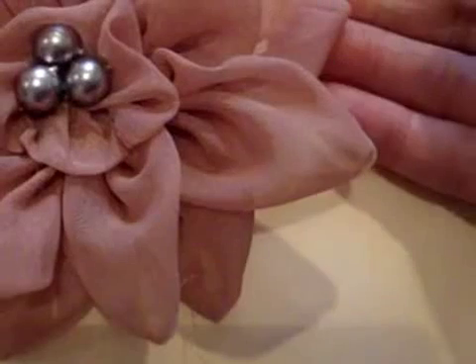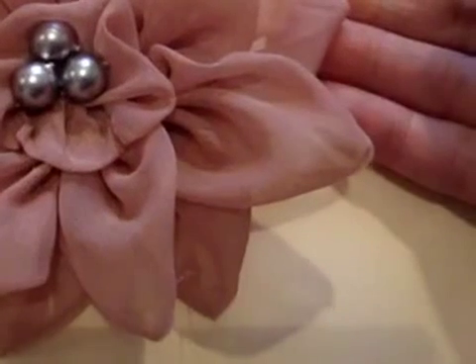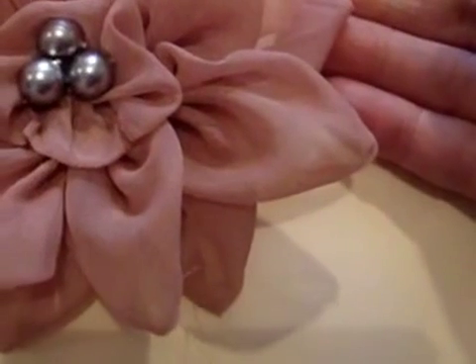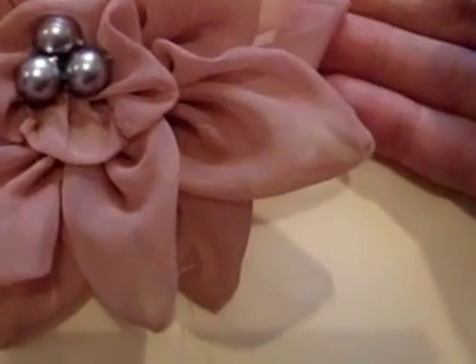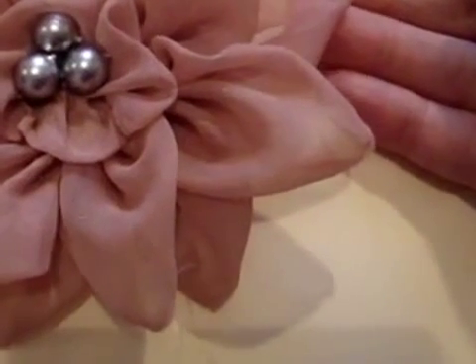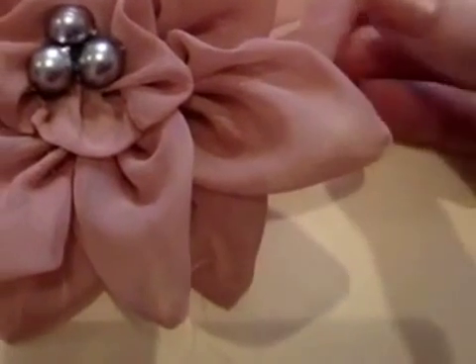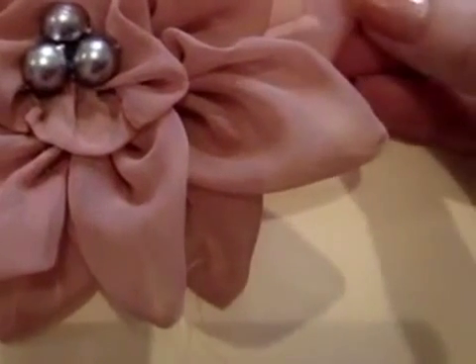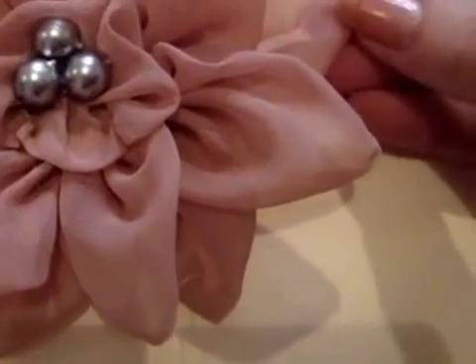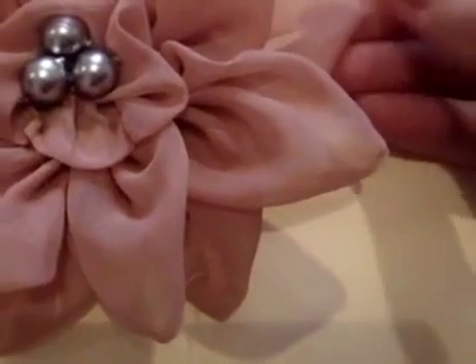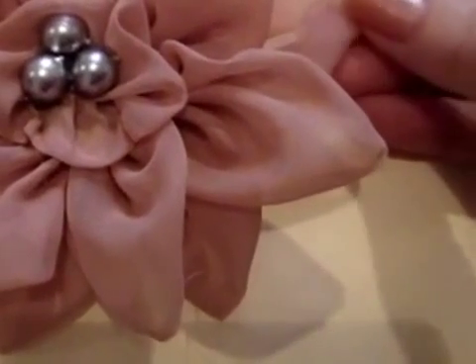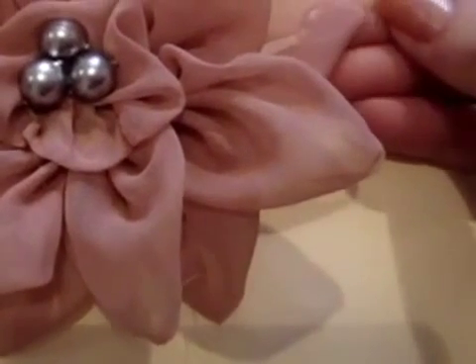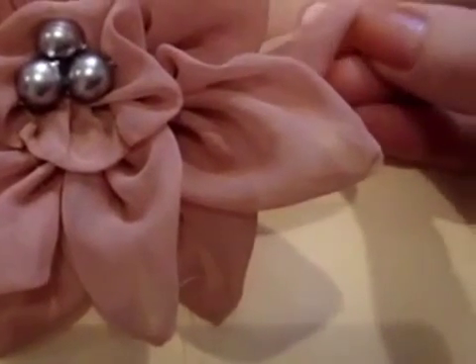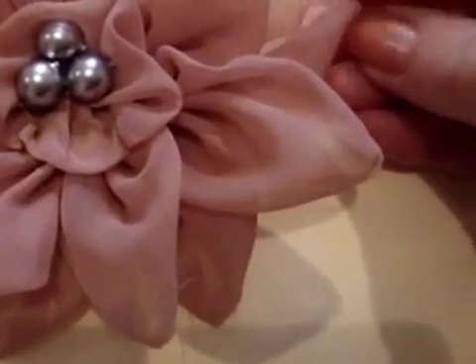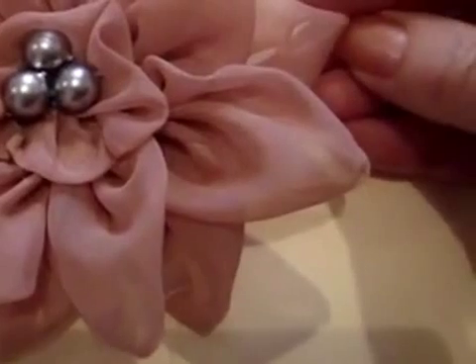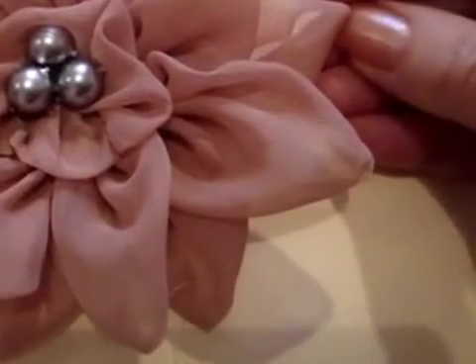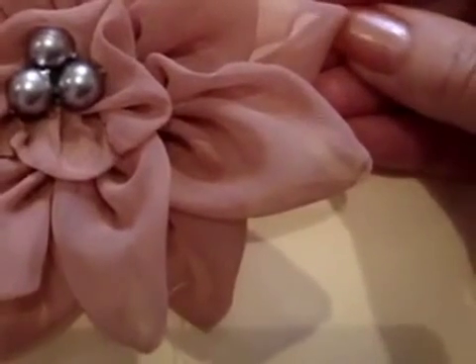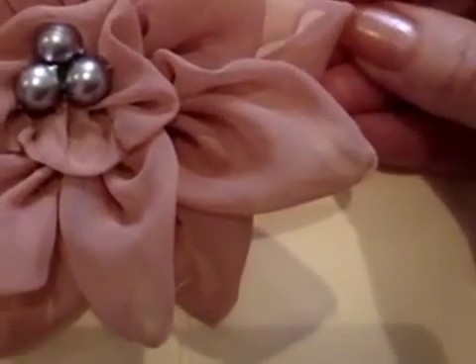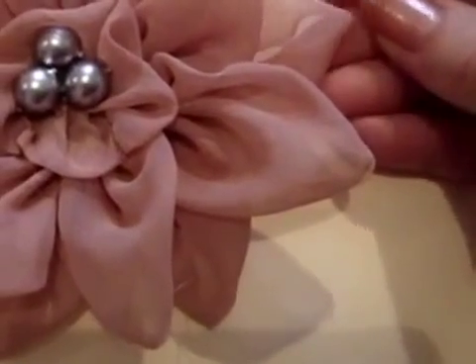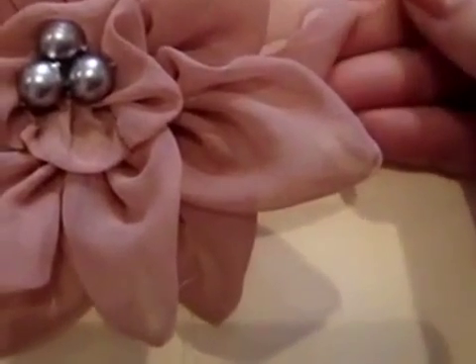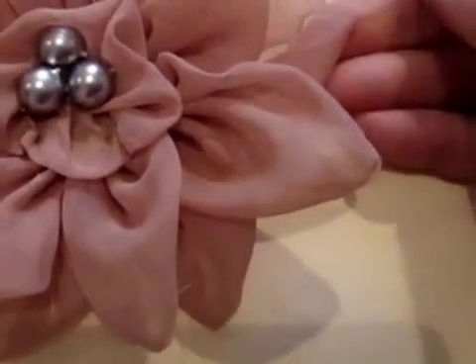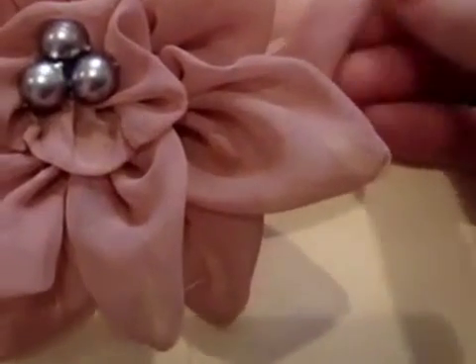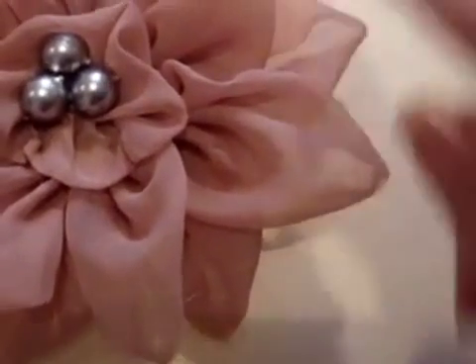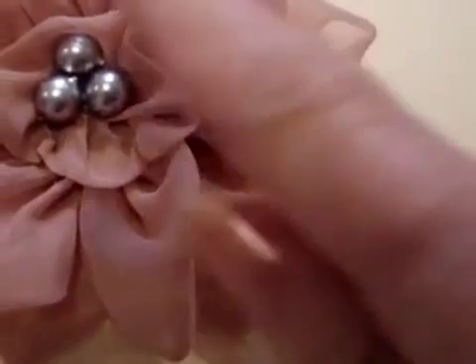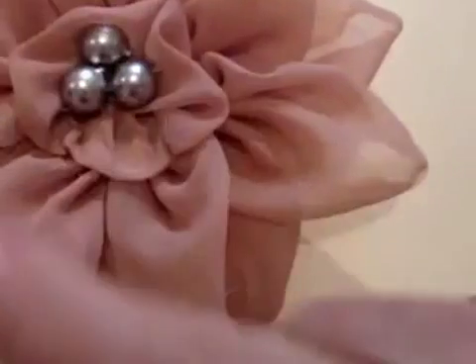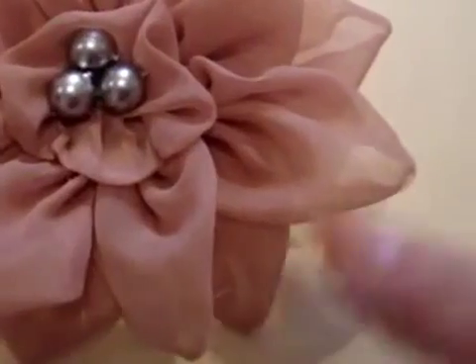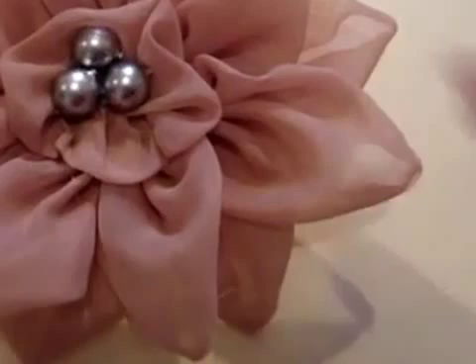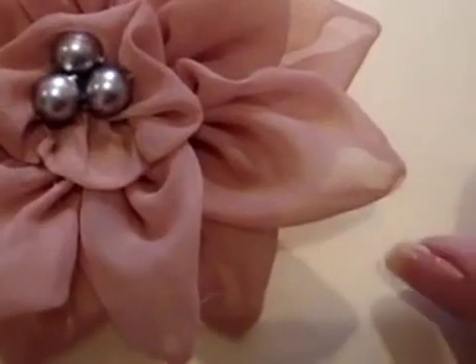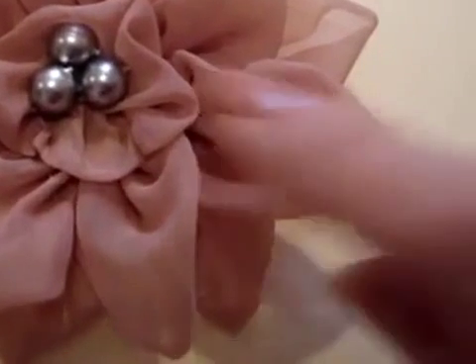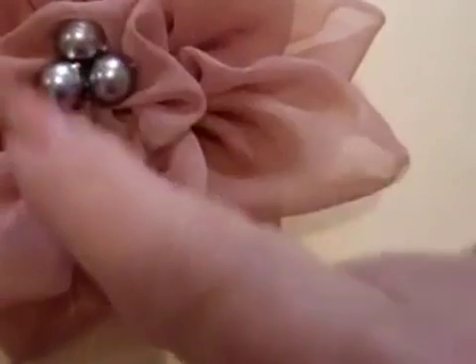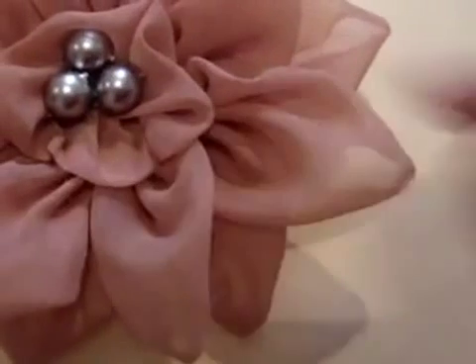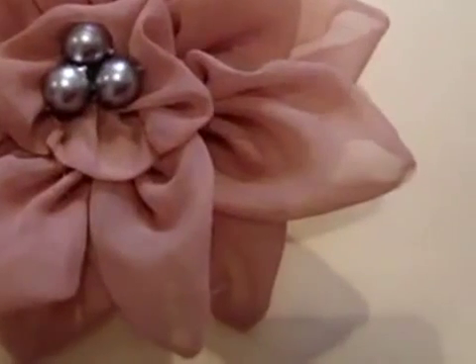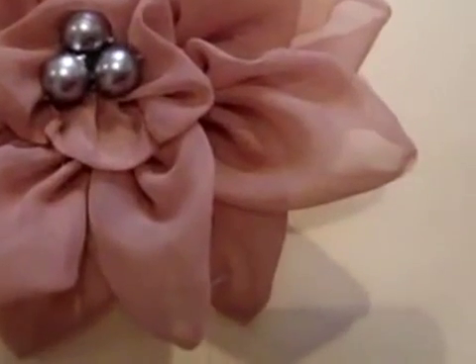Hi everyone, this is Emmy. Today I'm going to show you how to make this organza flower, but you could use broadcloth or any type of lightweight fabric. You're just going to need 12 petals and a little gathered section for the middle.